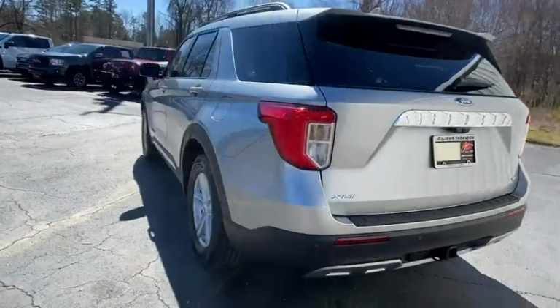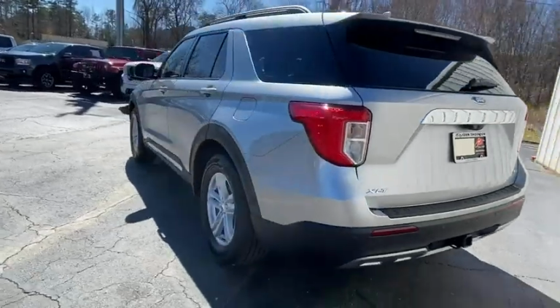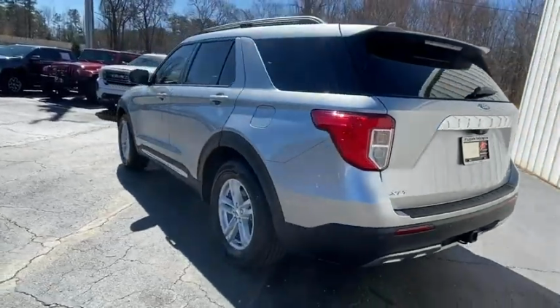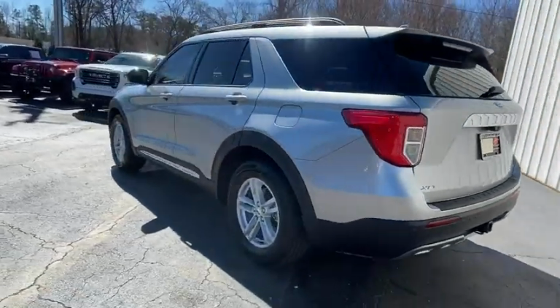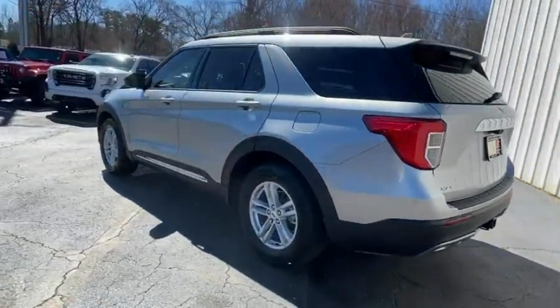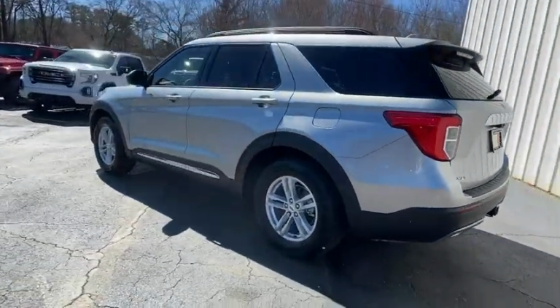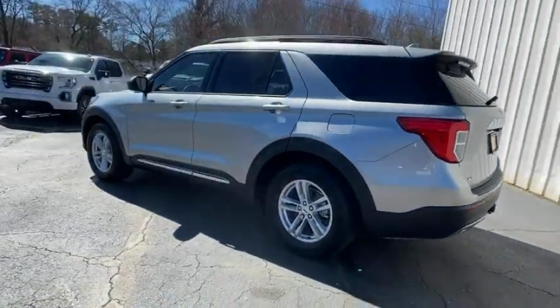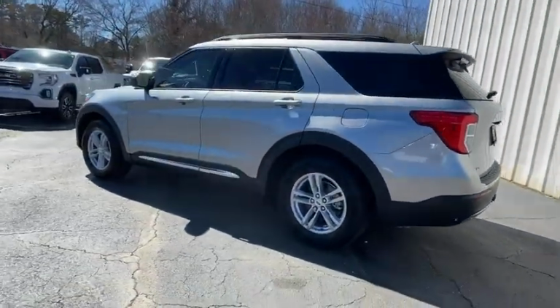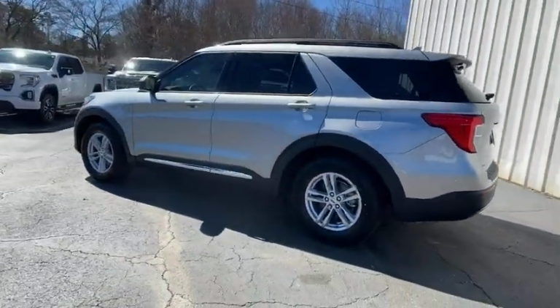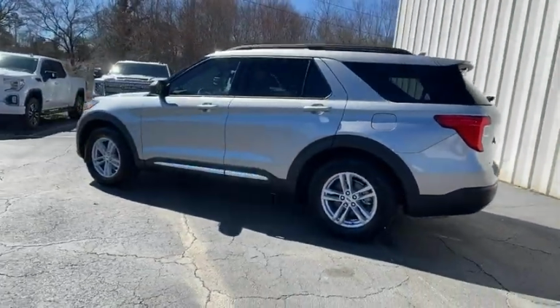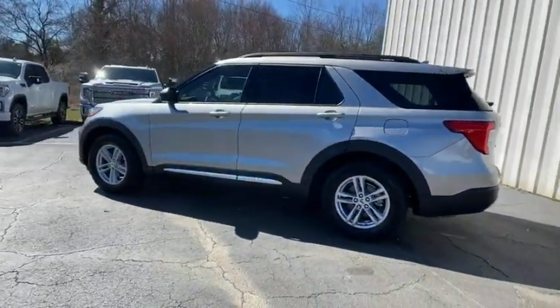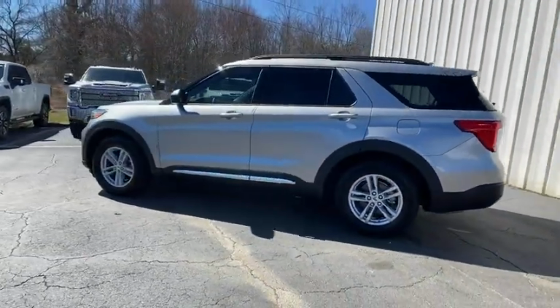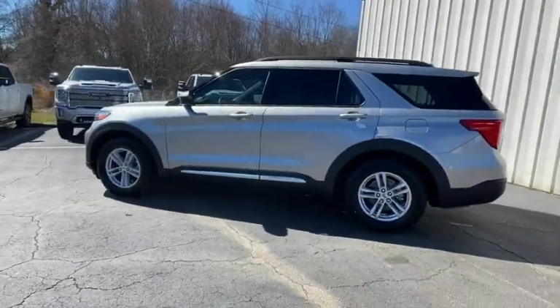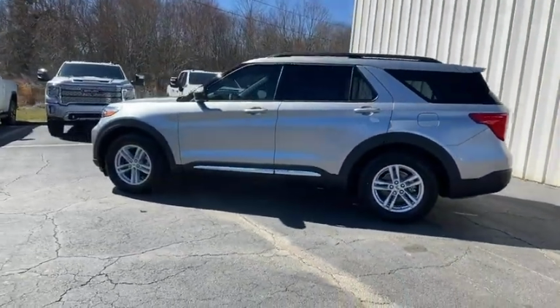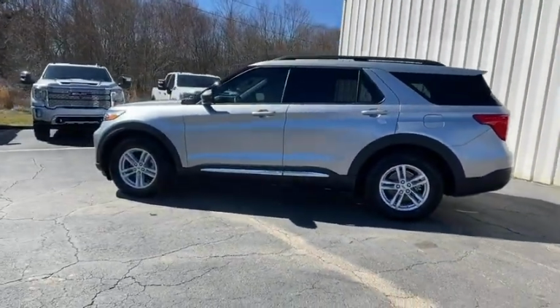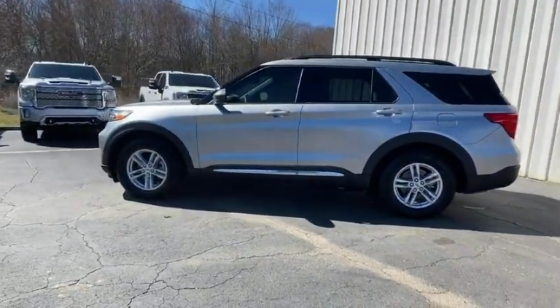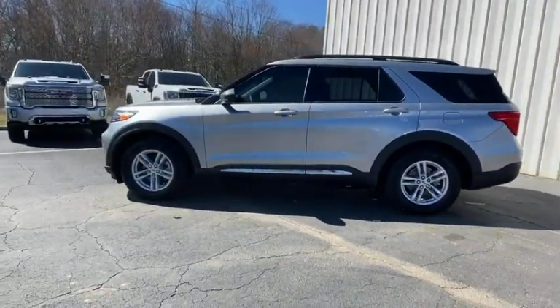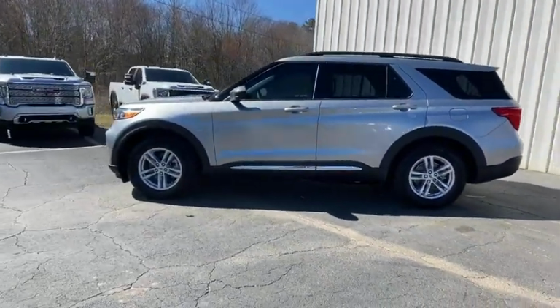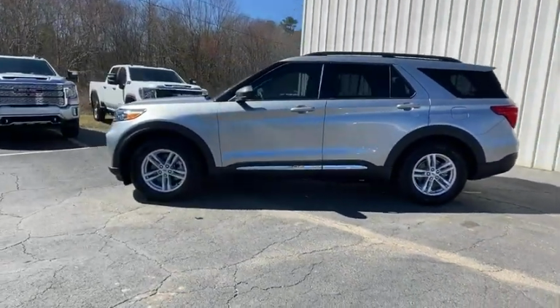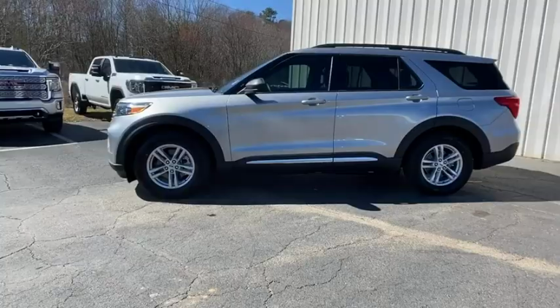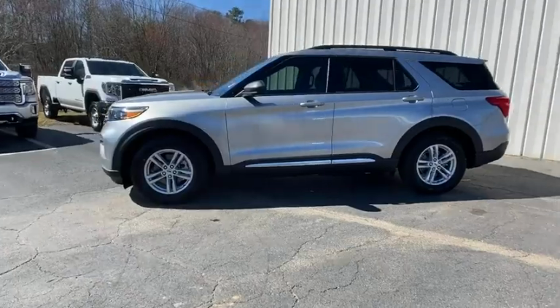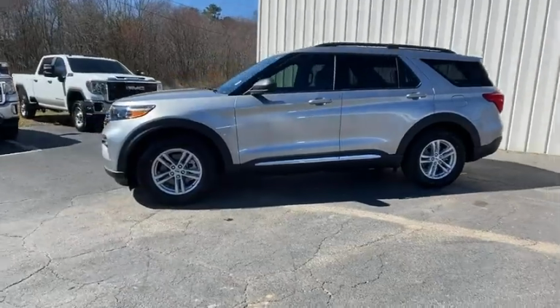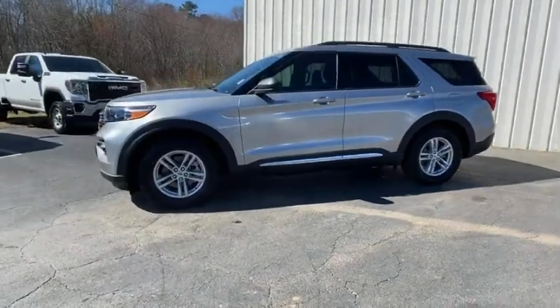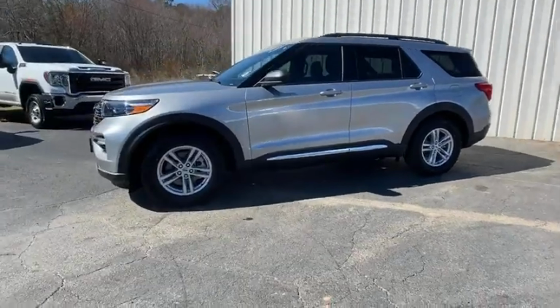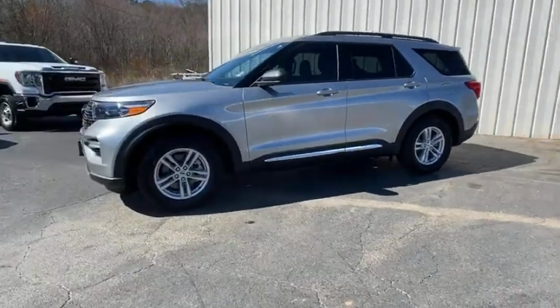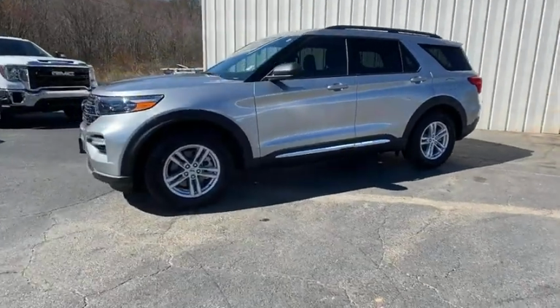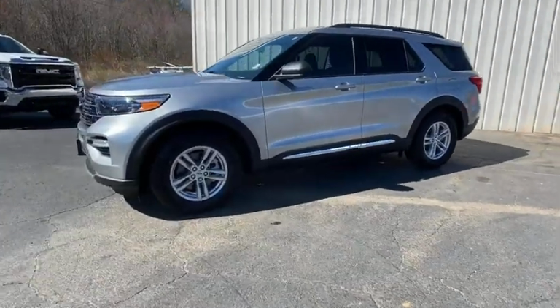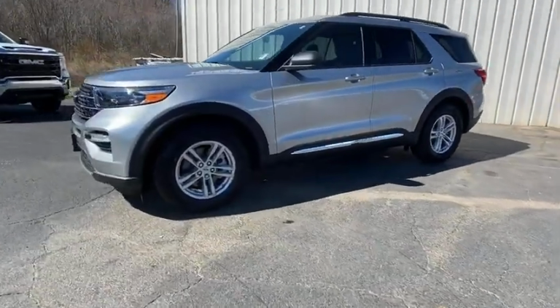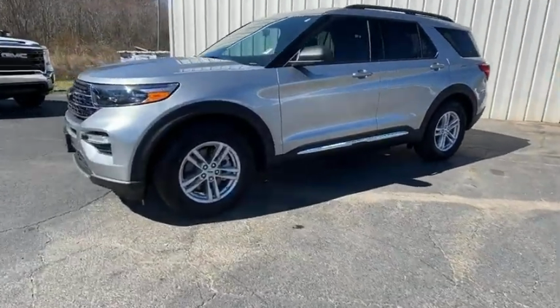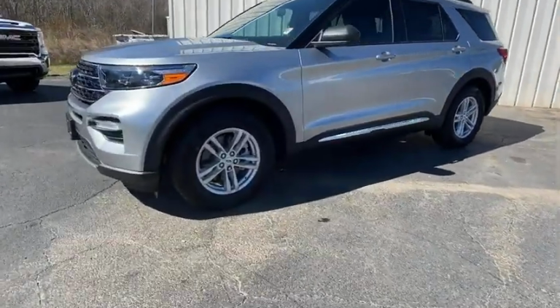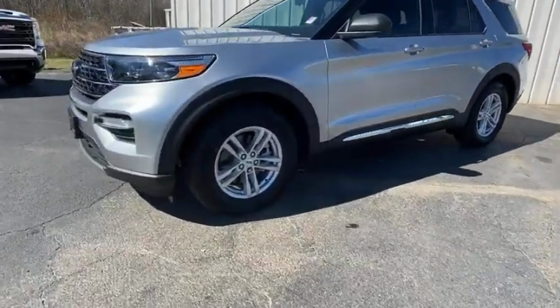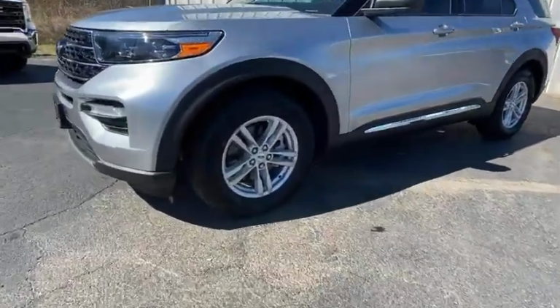Trip computer, rear window defroster, security system, power windows. This beauty will even make your house keys jealous. Drive it today.